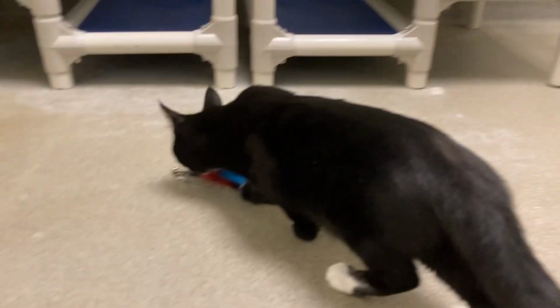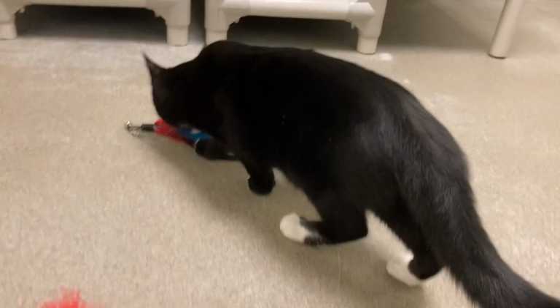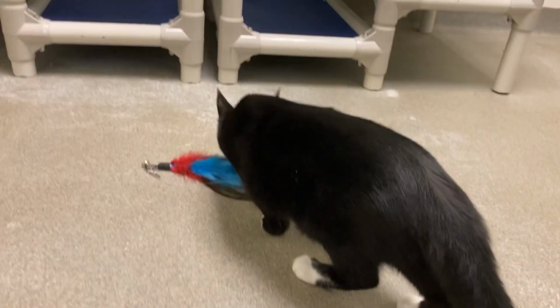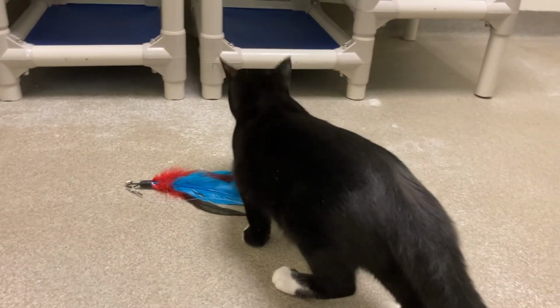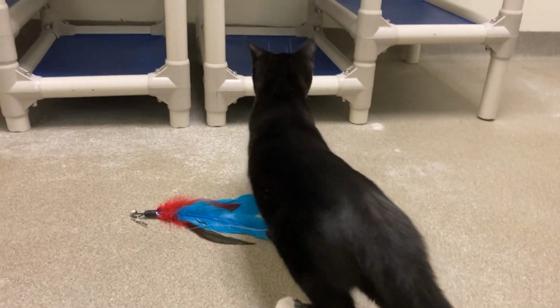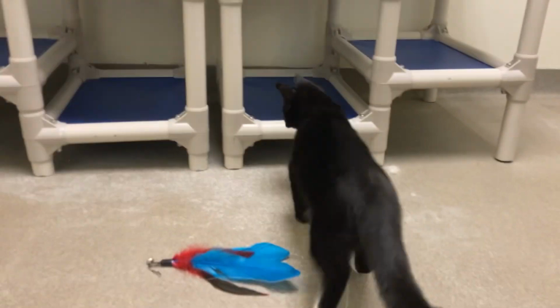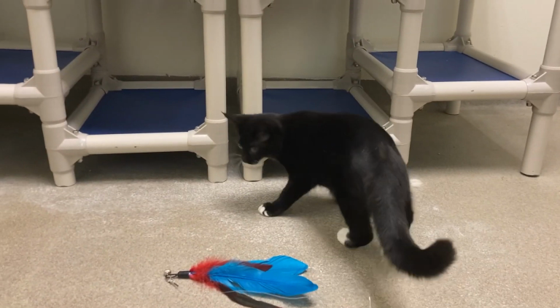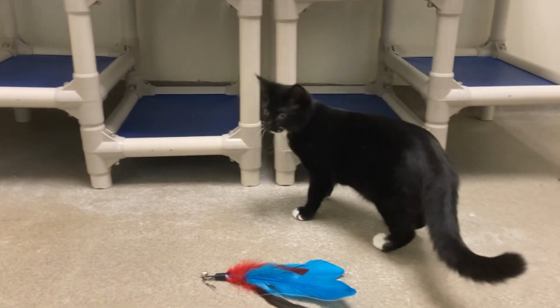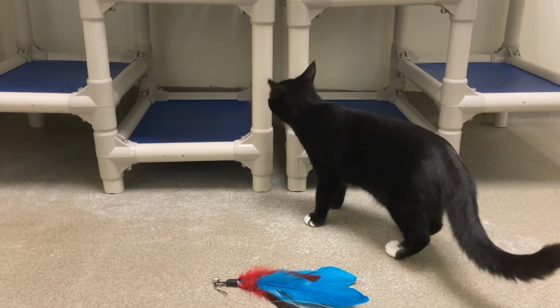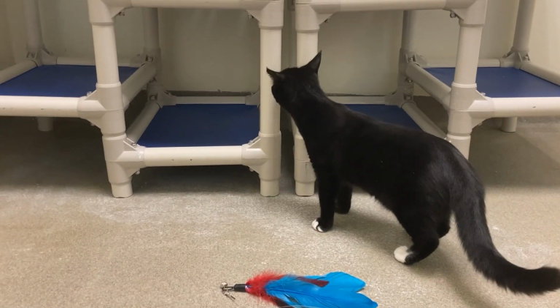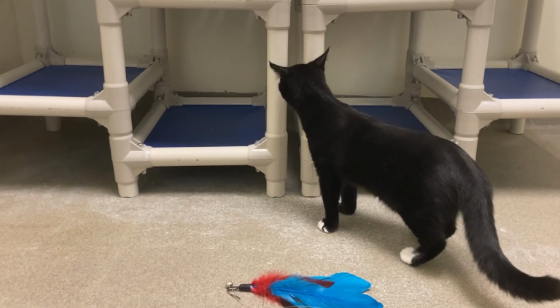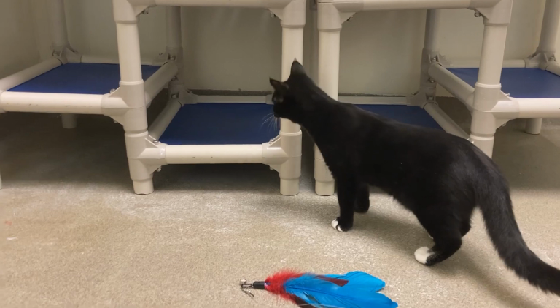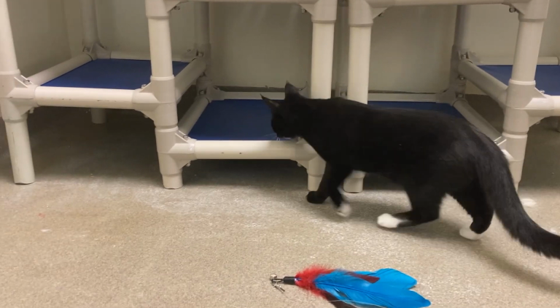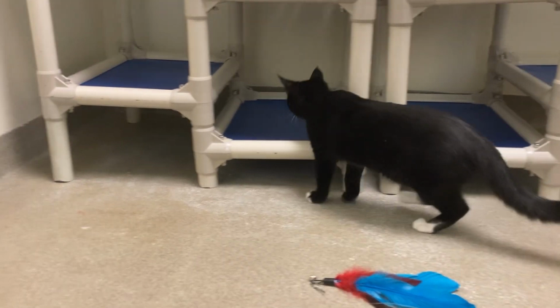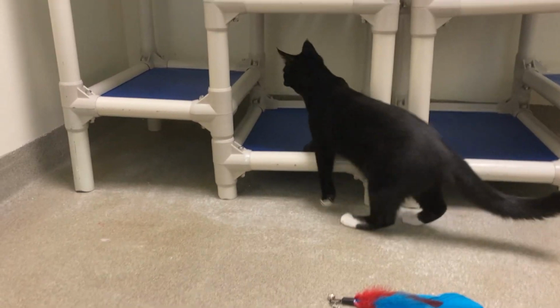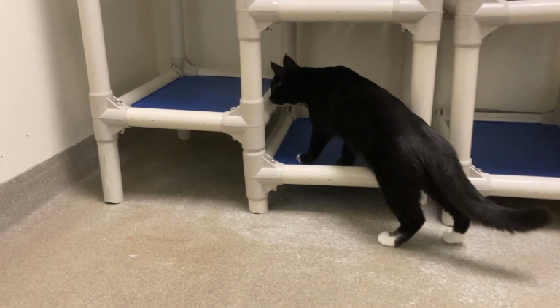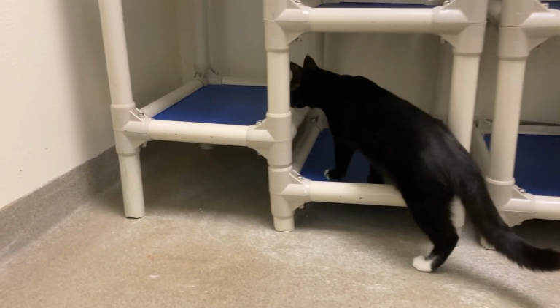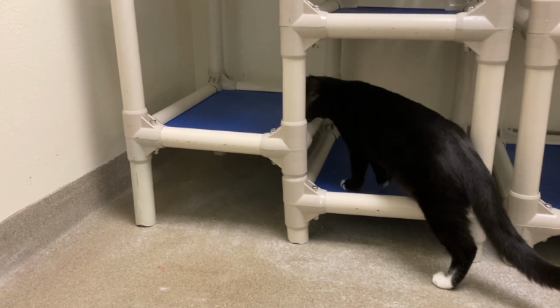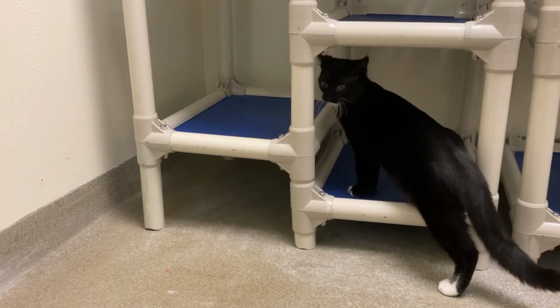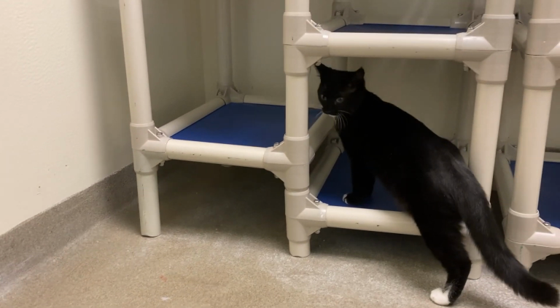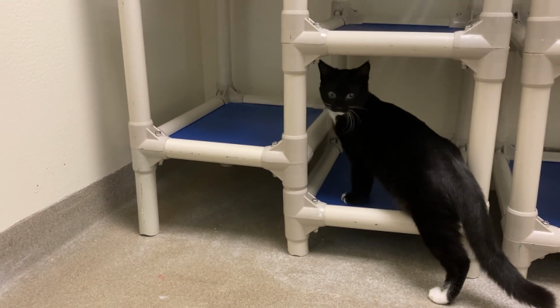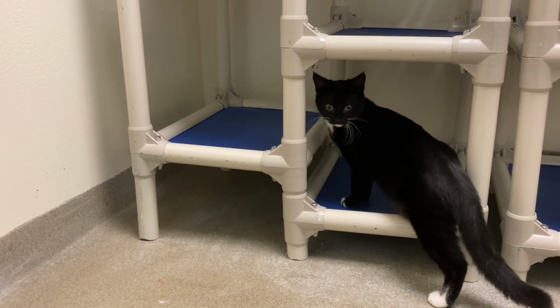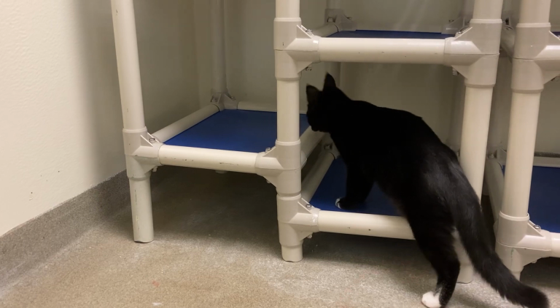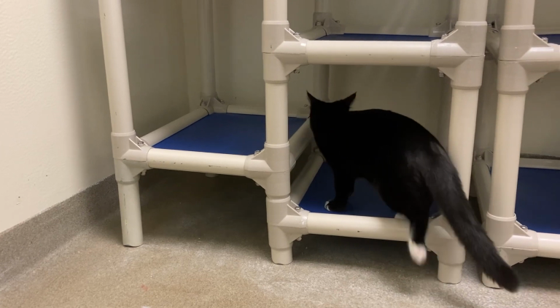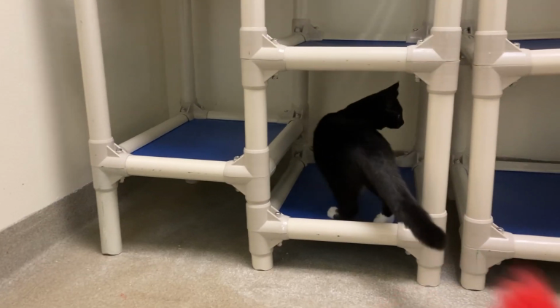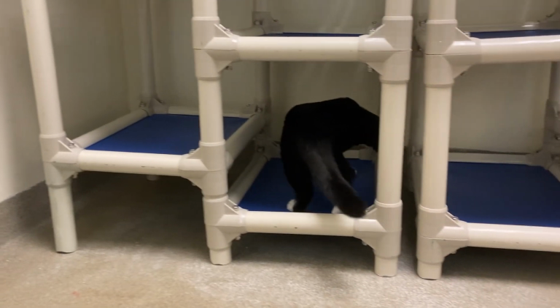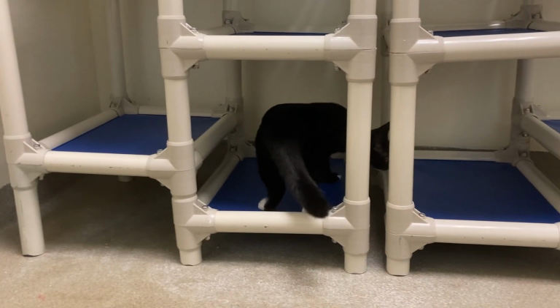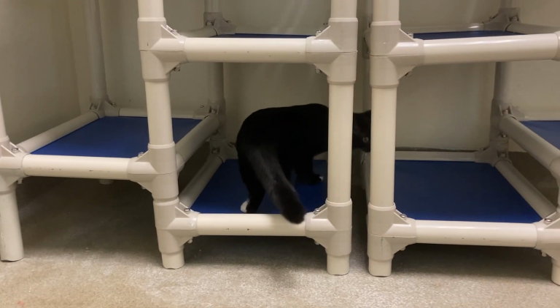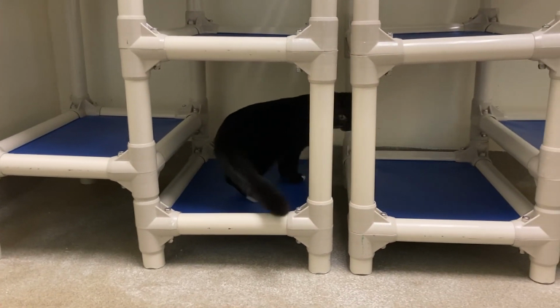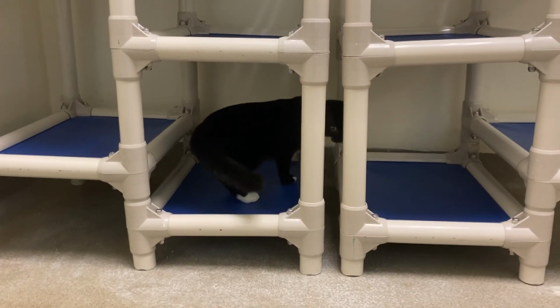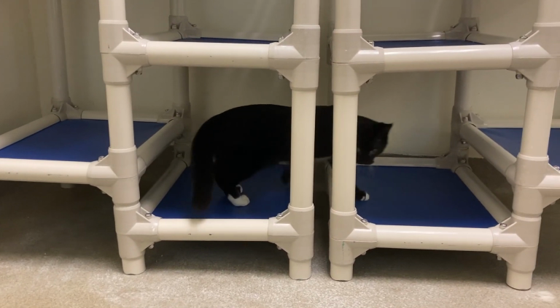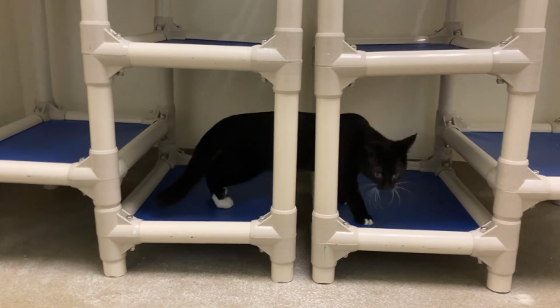This is Miss Minnie. I think this is her first time in here. This is what we call our get acquainted room. Sometimes we're able to give cats a break from their kennels and let them stretch their legs and play.